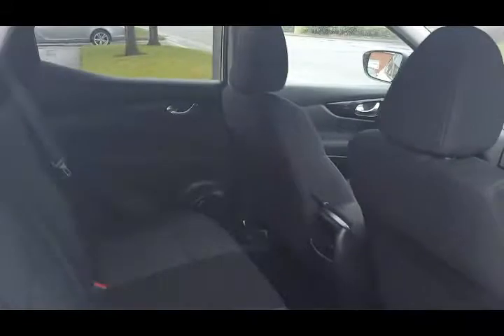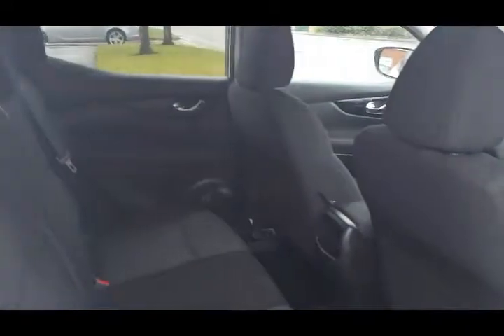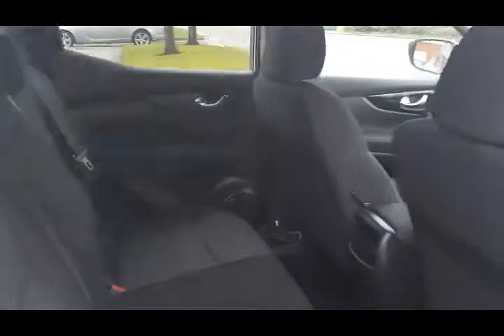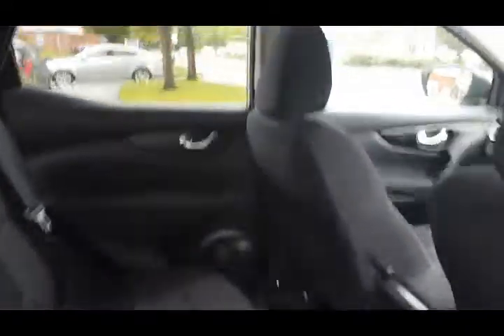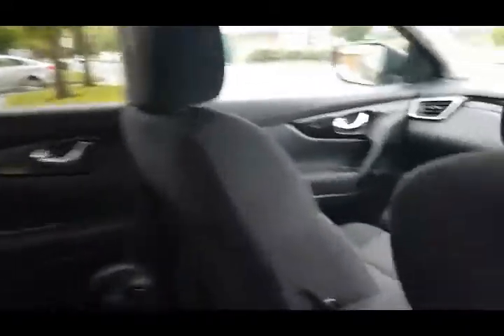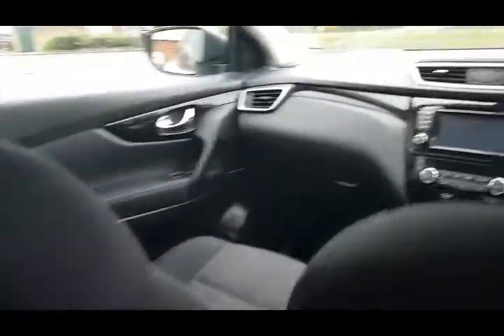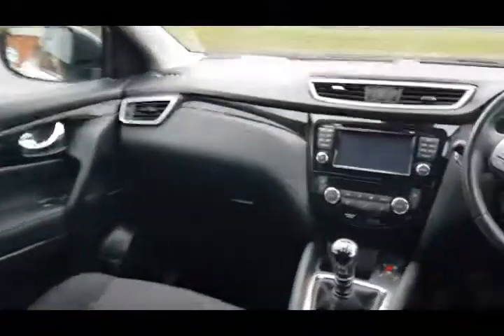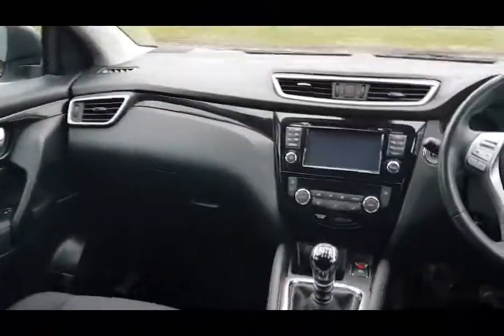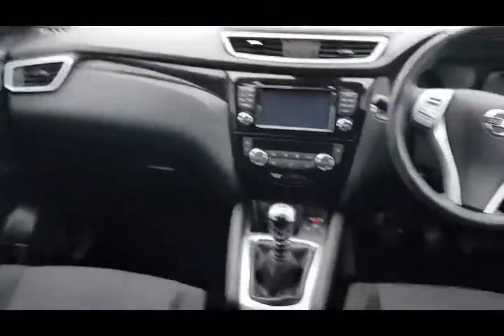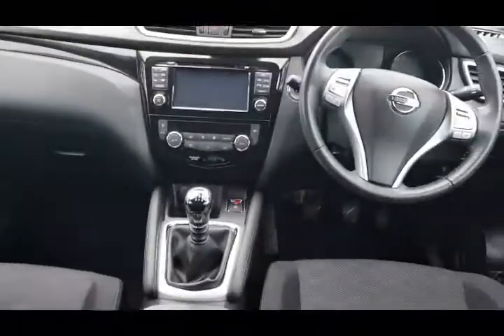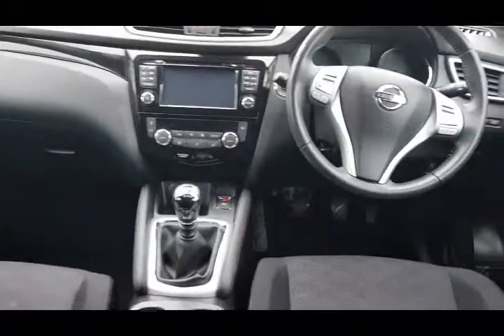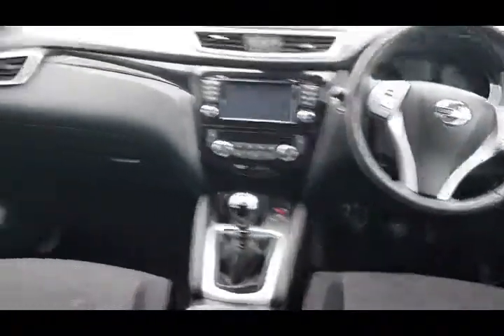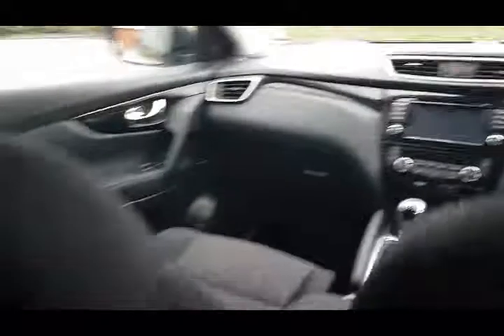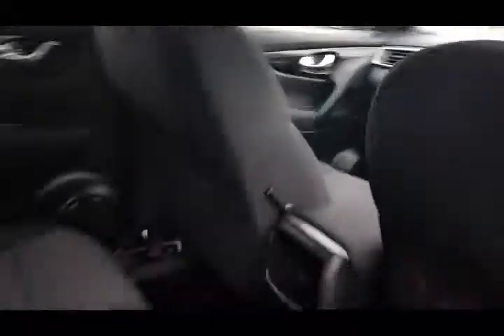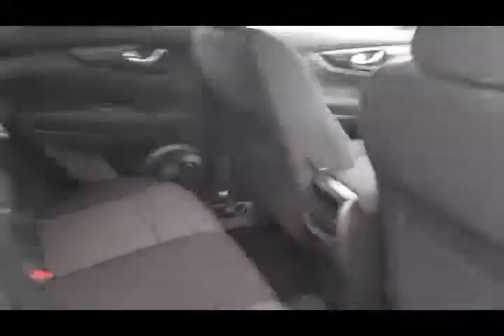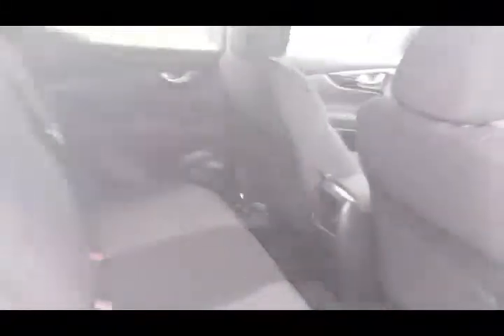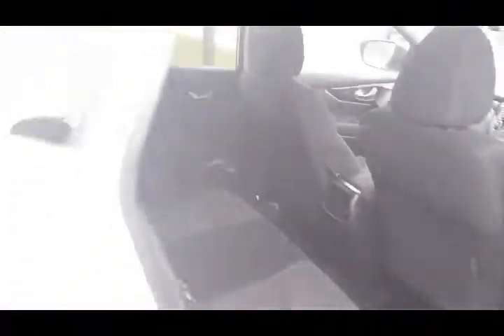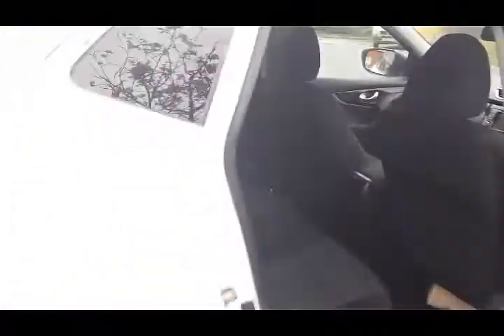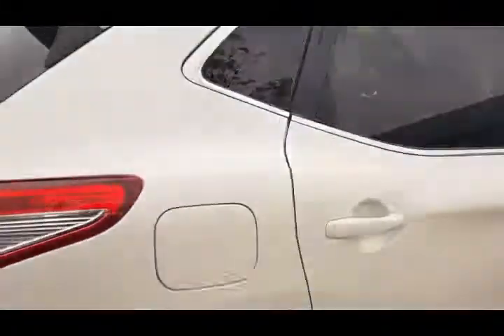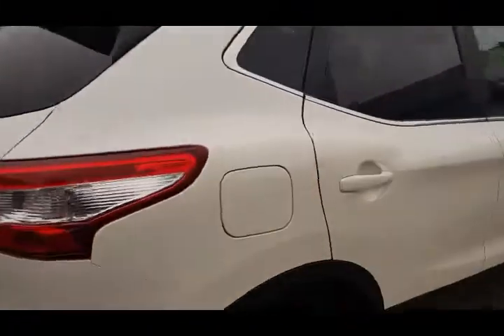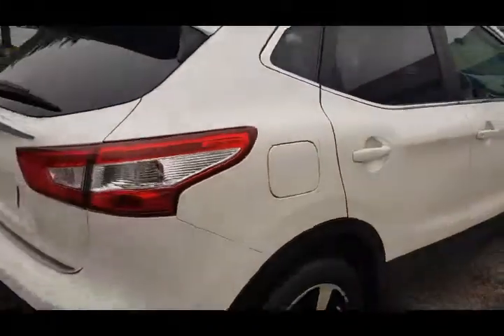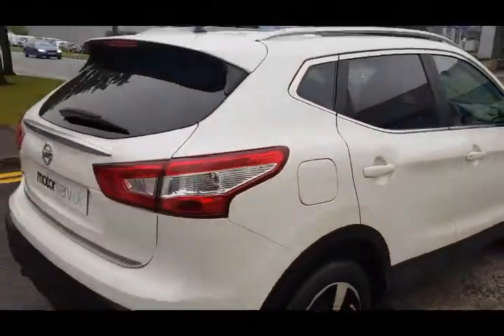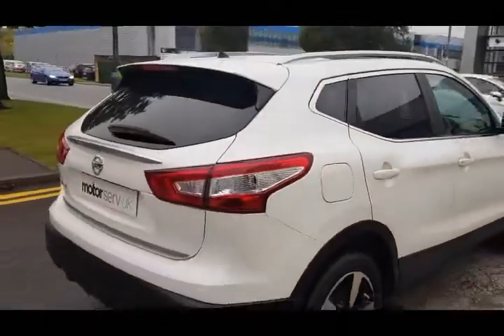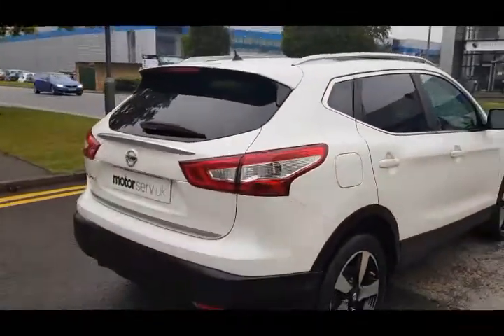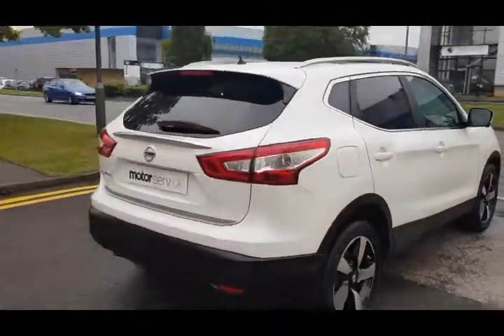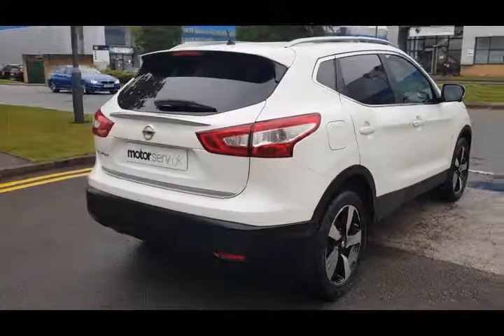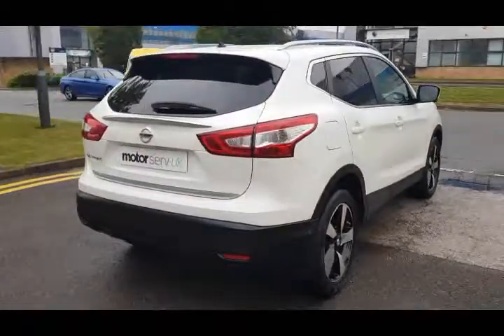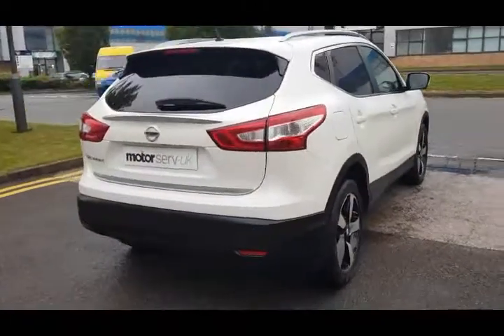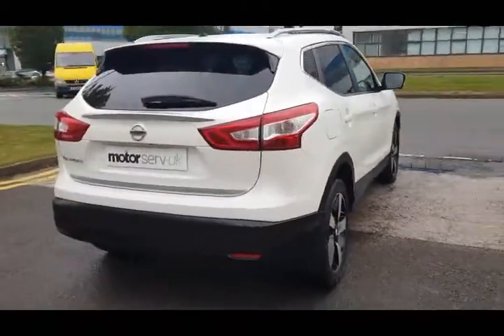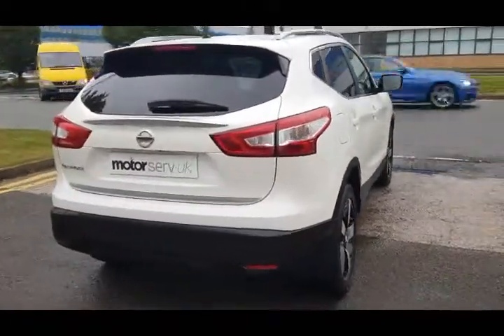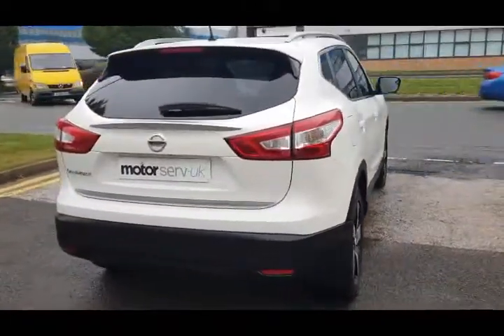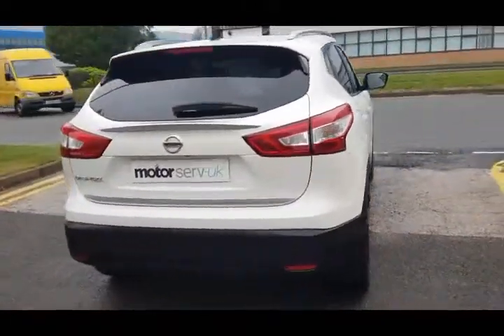Great condition inside and out as you can see here. No marks on any of the alloys or any of the bodywork. Rear-tinted windows.